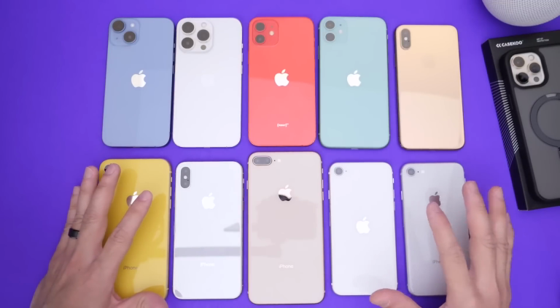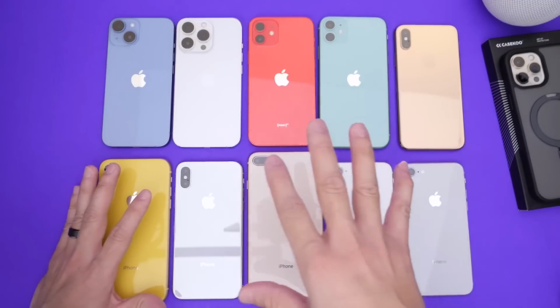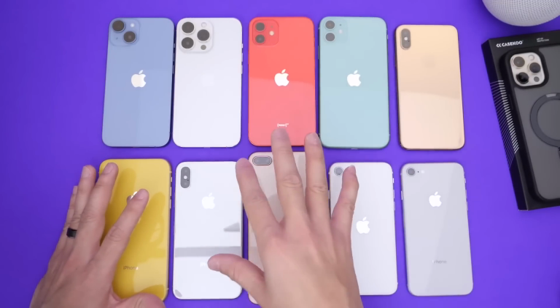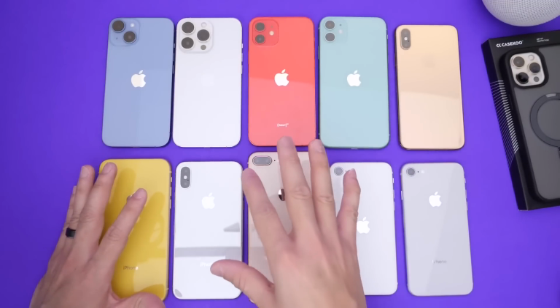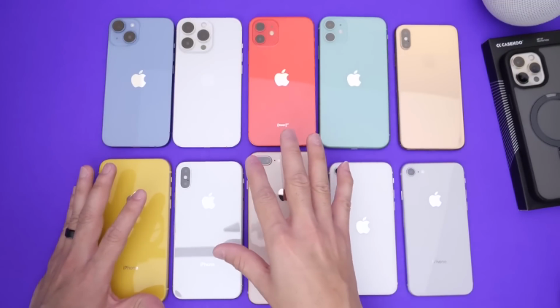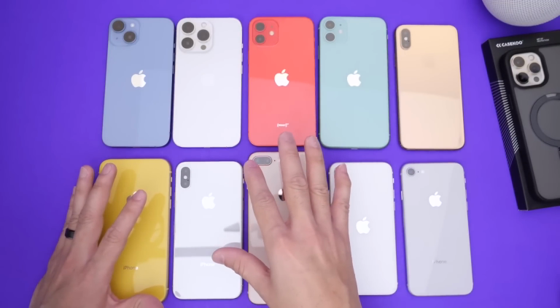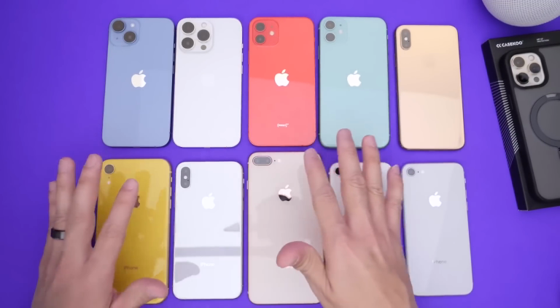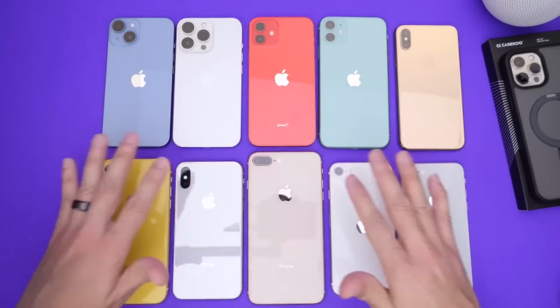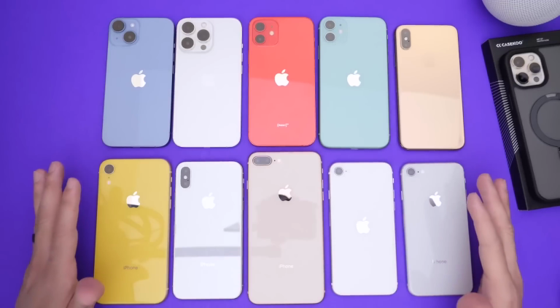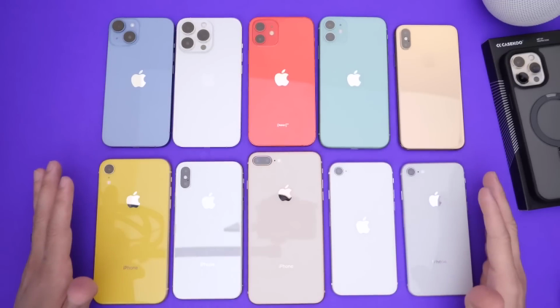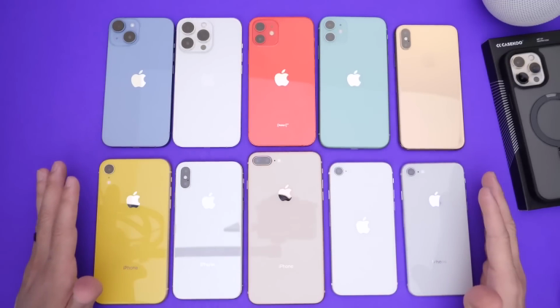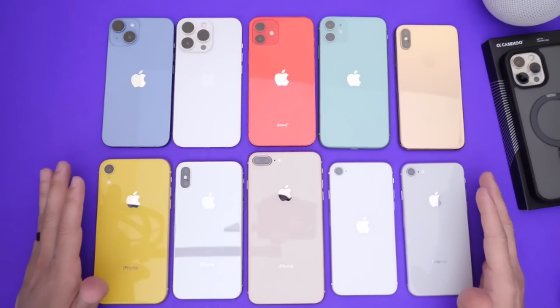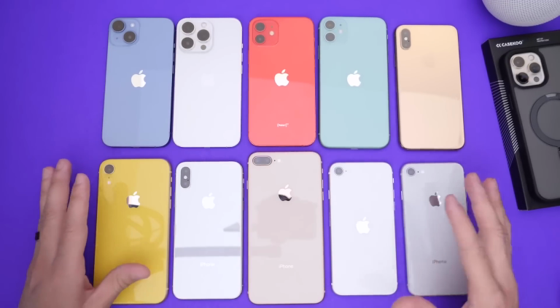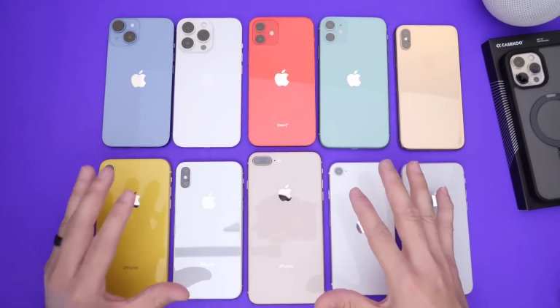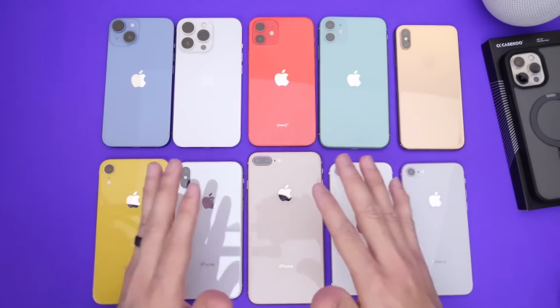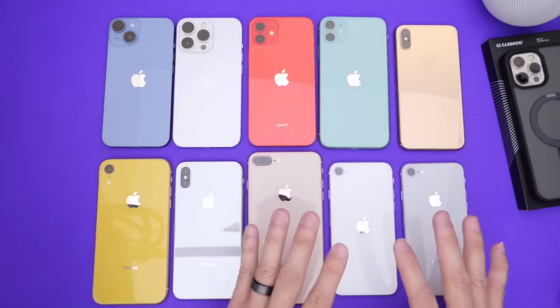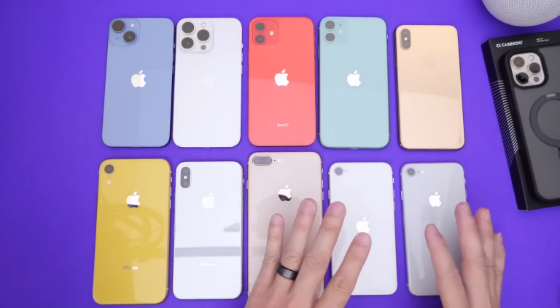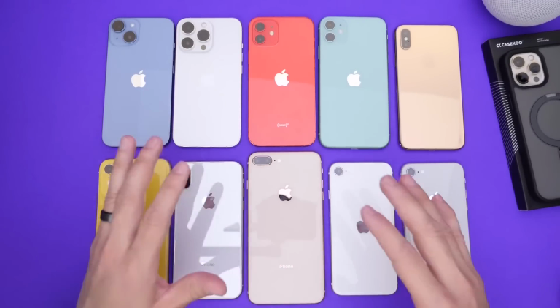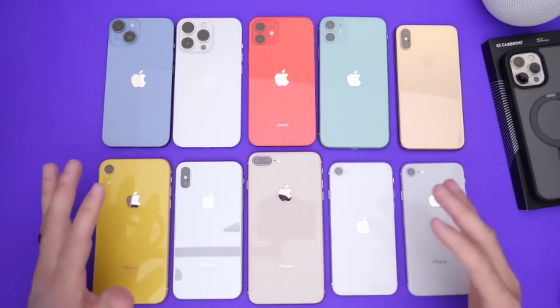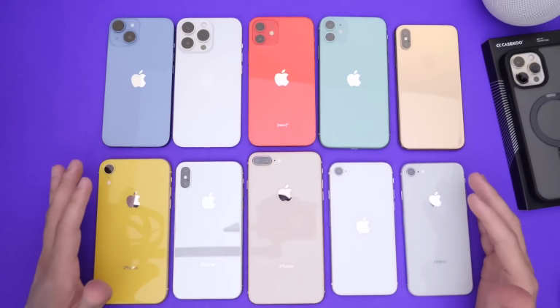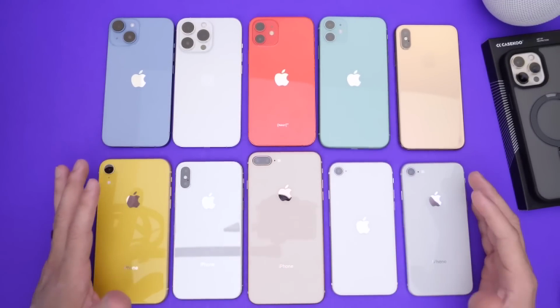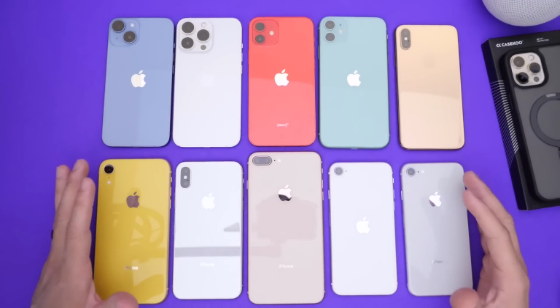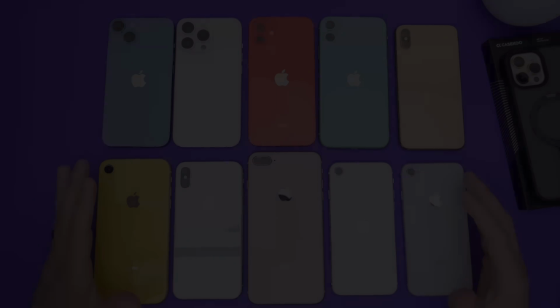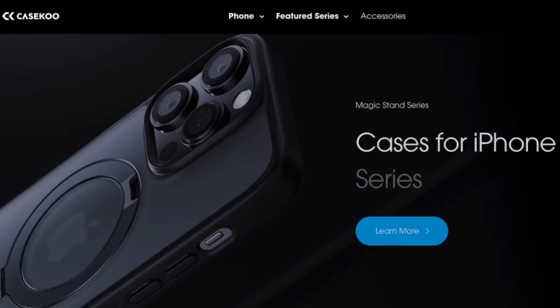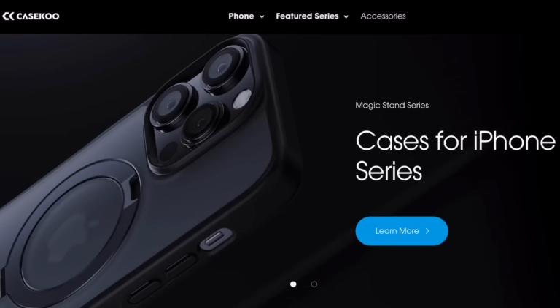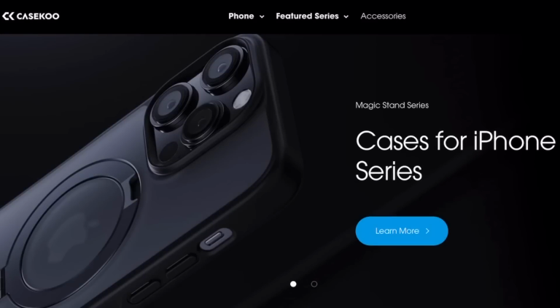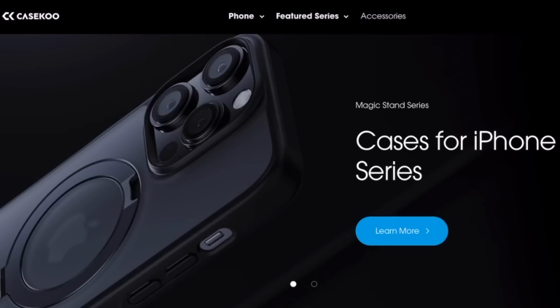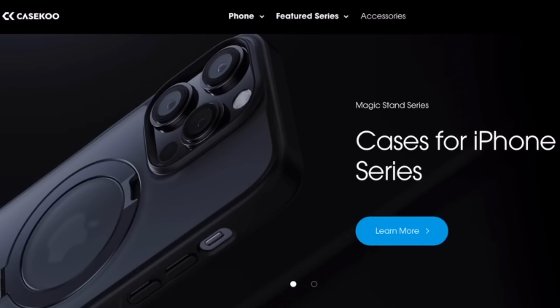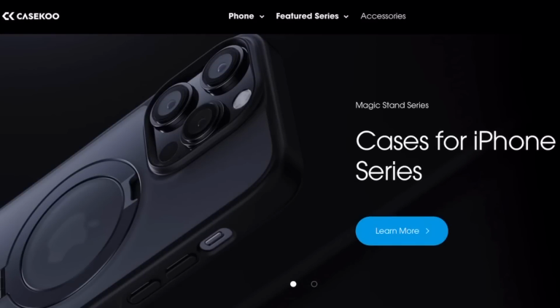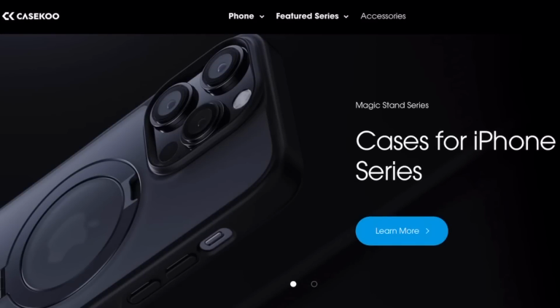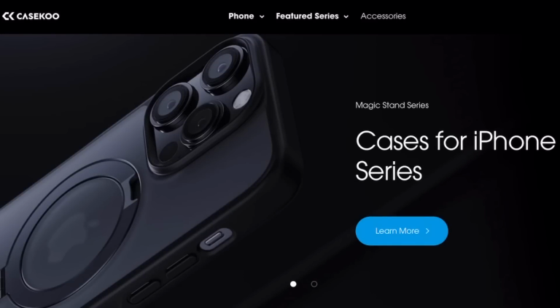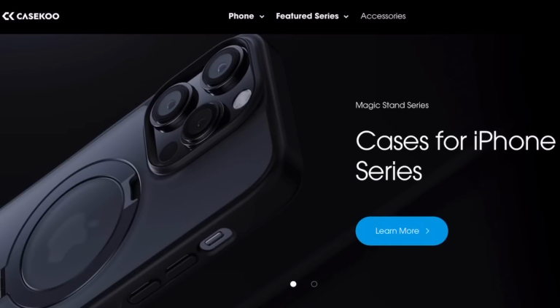With iOS 17, let's take a look at the iPhones and determine which ones are the oldest and could most likely lose software support this year. But before we move forward, a quick word from our sponsors, K-School.